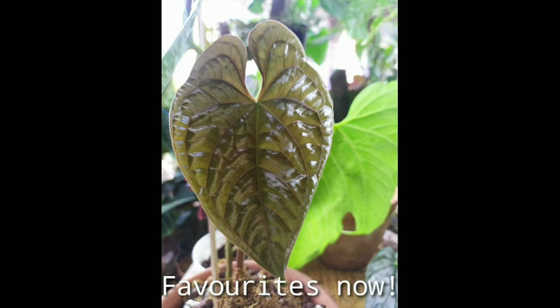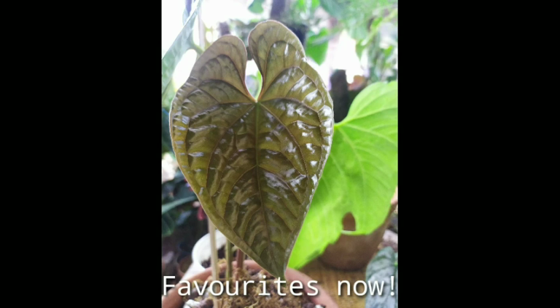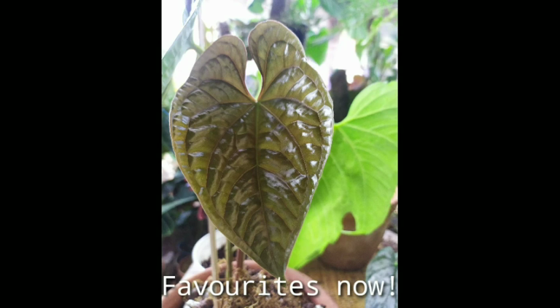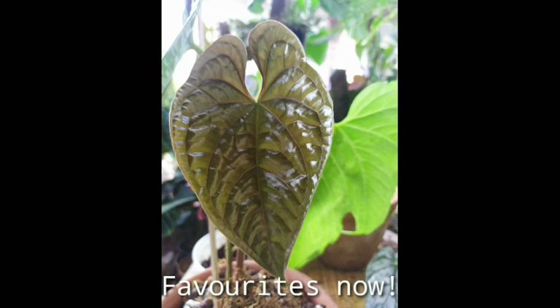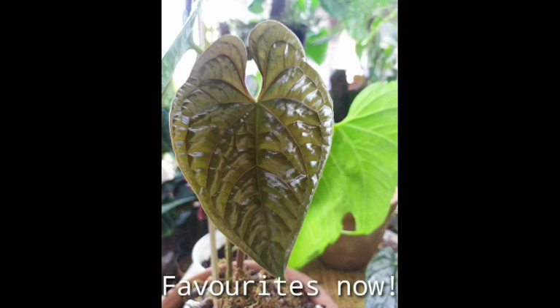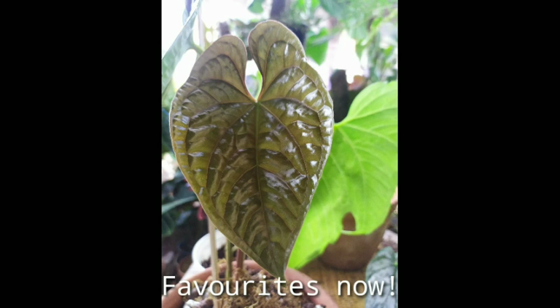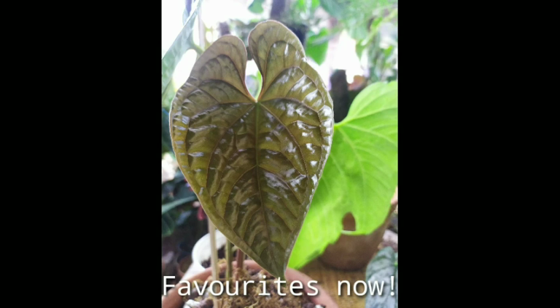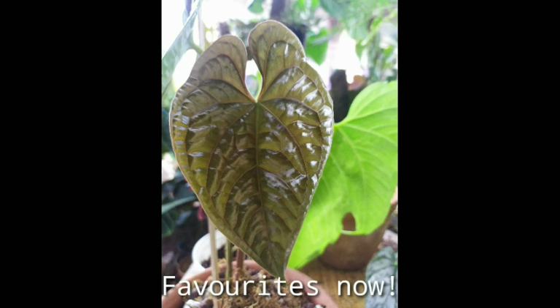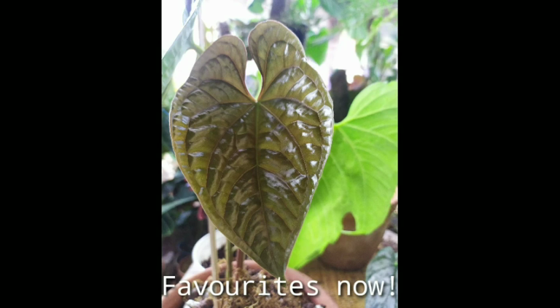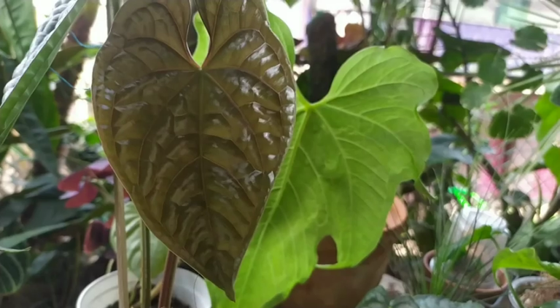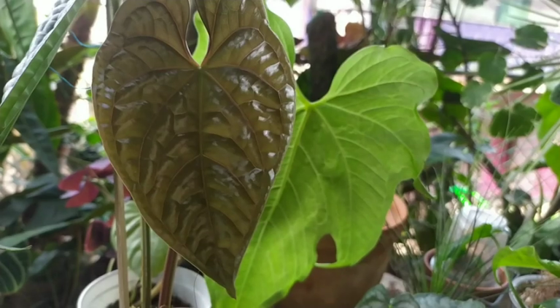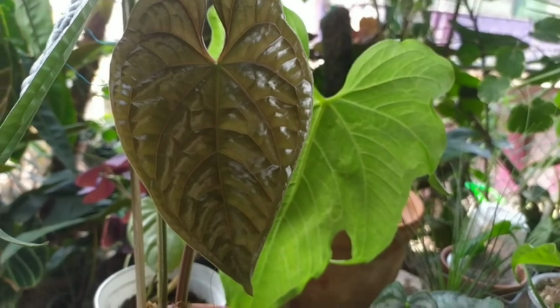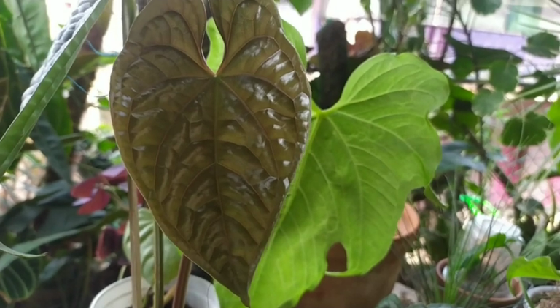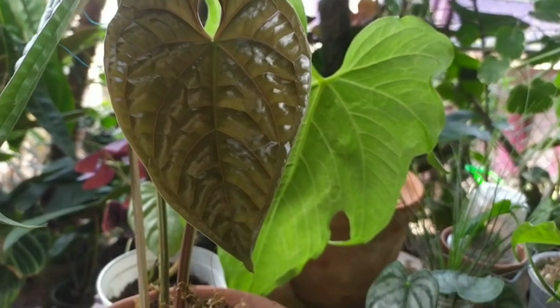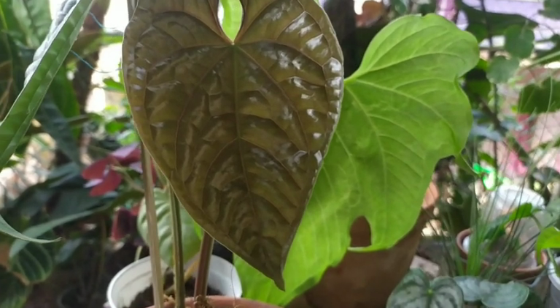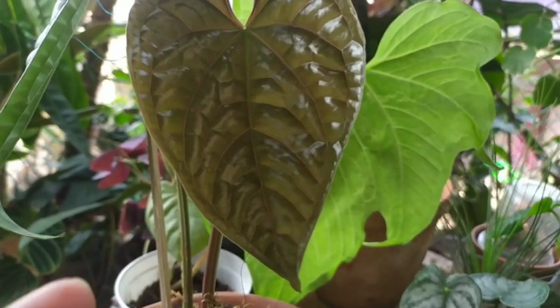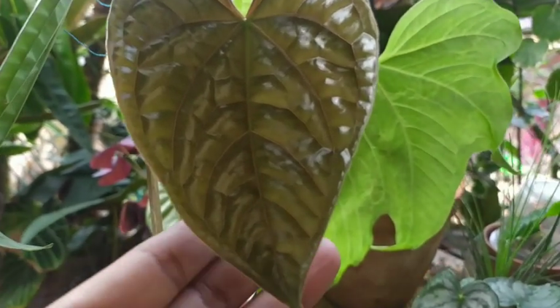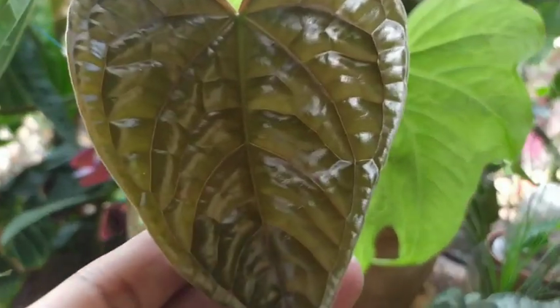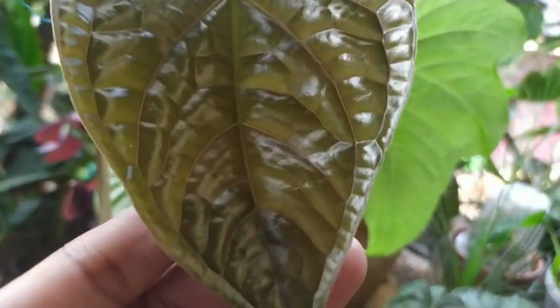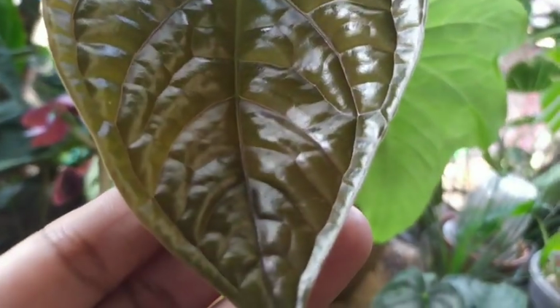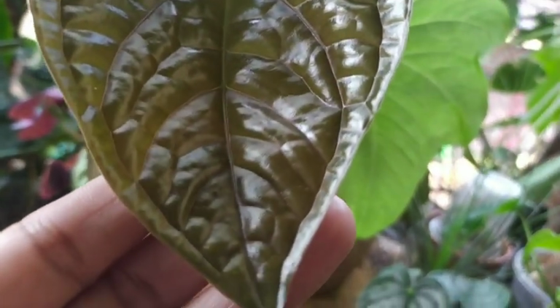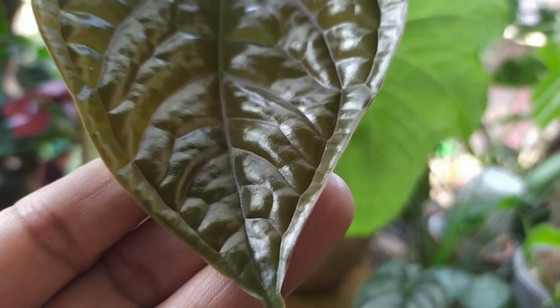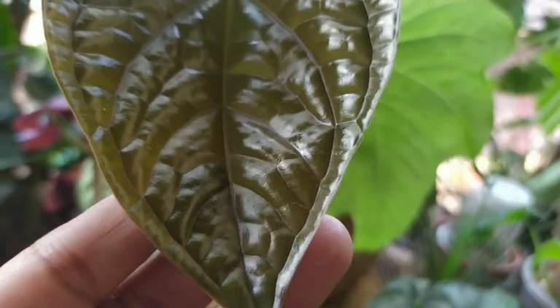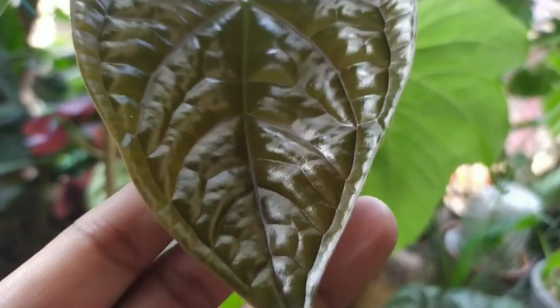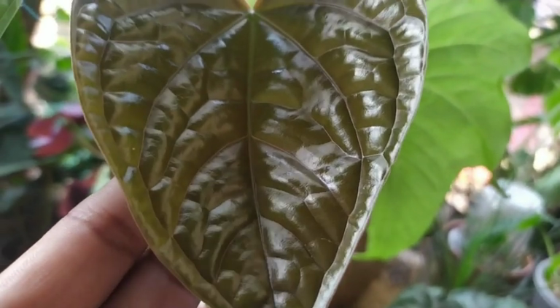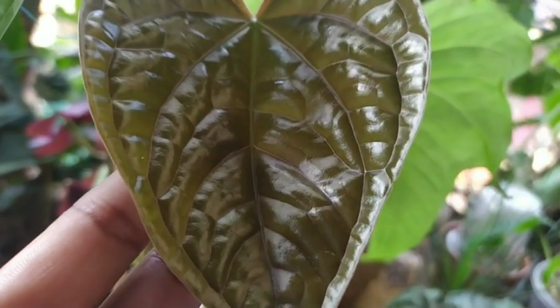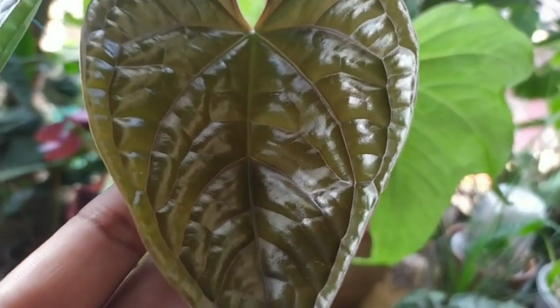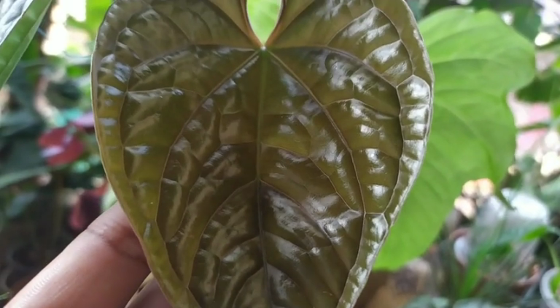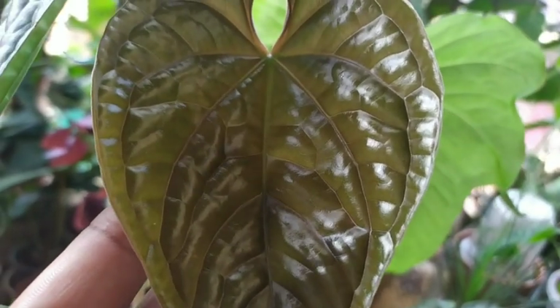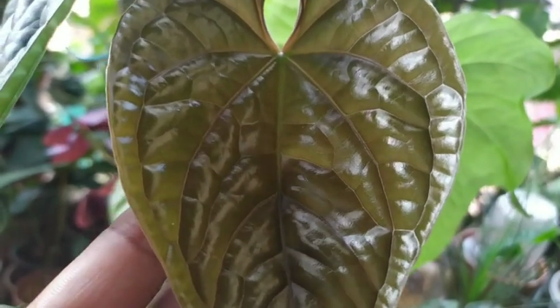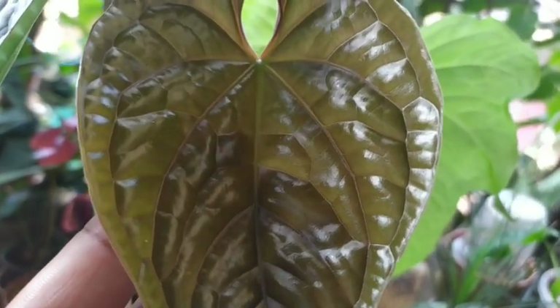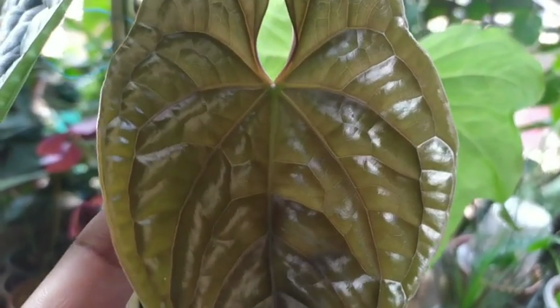Hello friends and welcome back to my beautiful gardening life. This is Ansi and today I'm showing some exotic leaves in my garden that are giving me a lot of staring — a business kind of a thing where I have to look at them and see that they are growing in size.